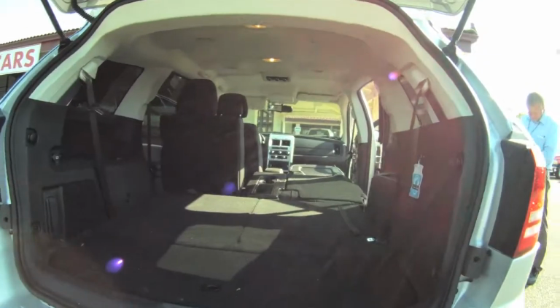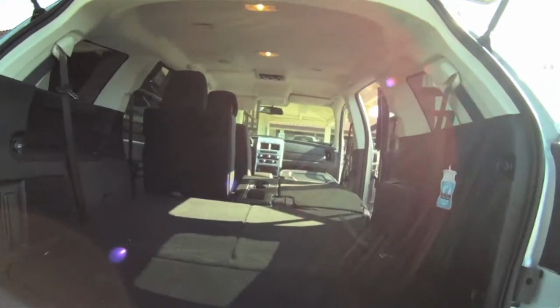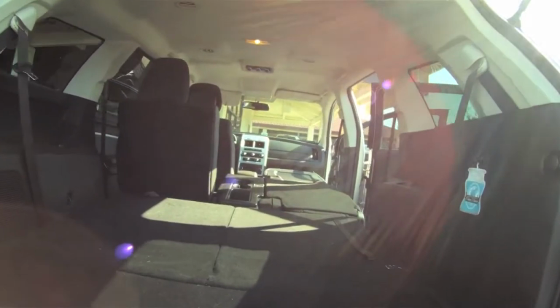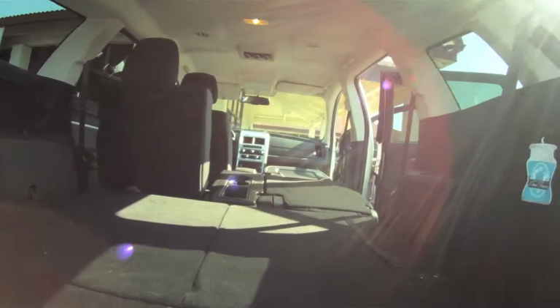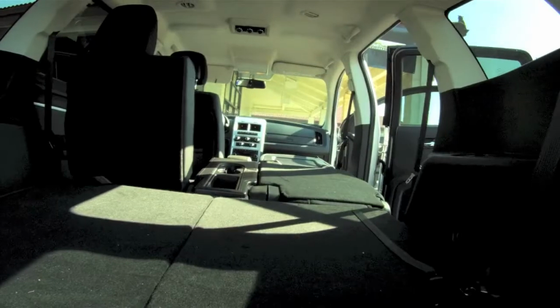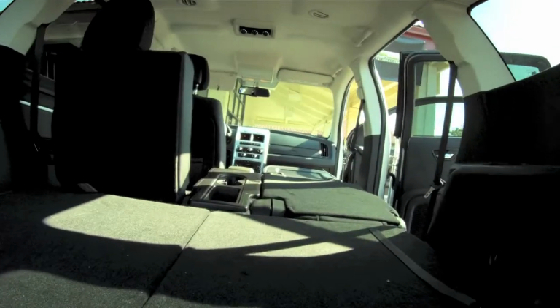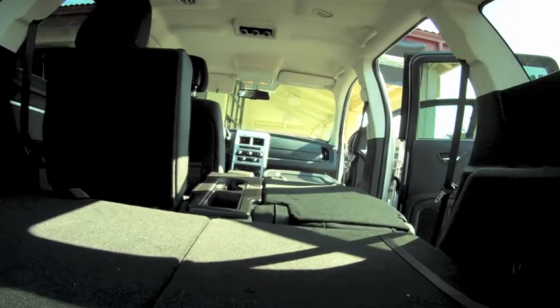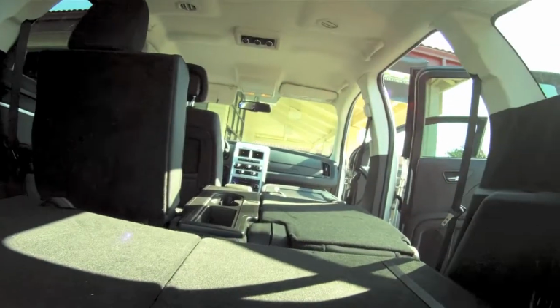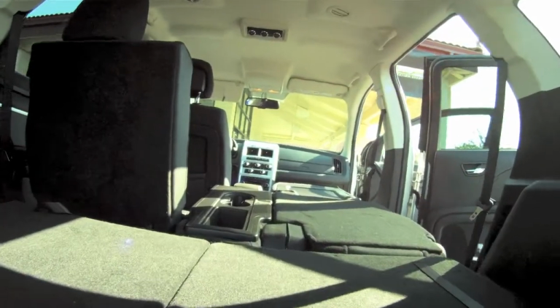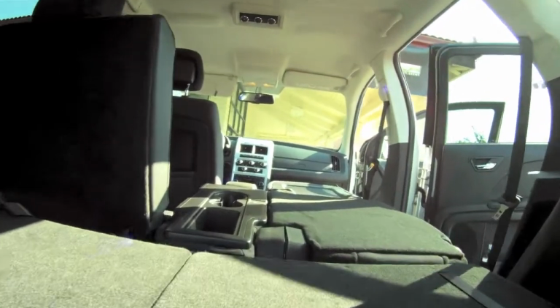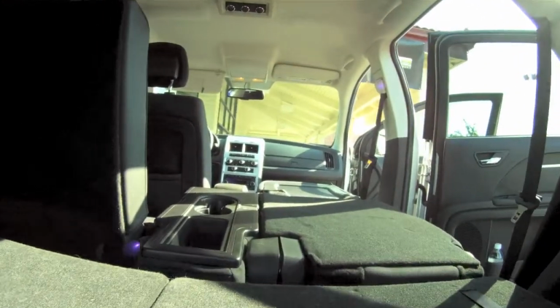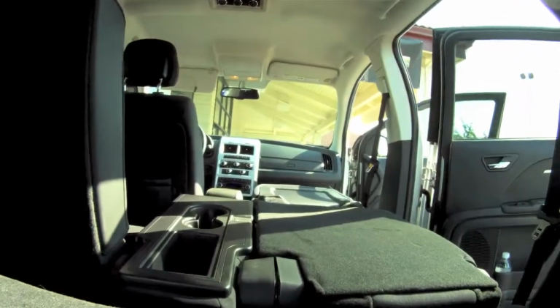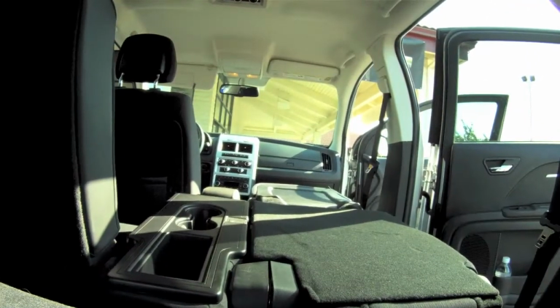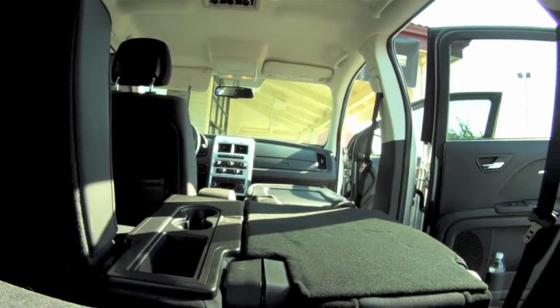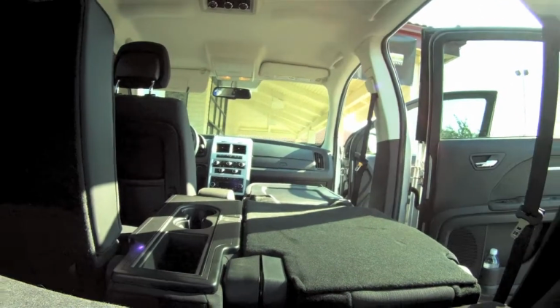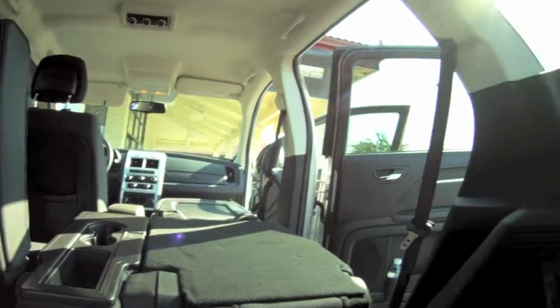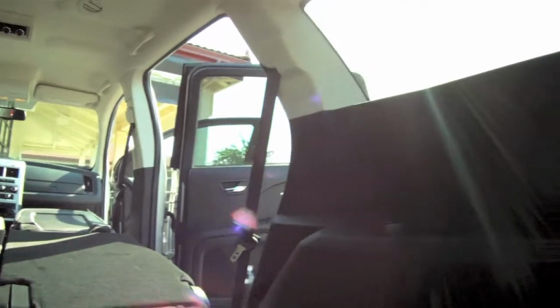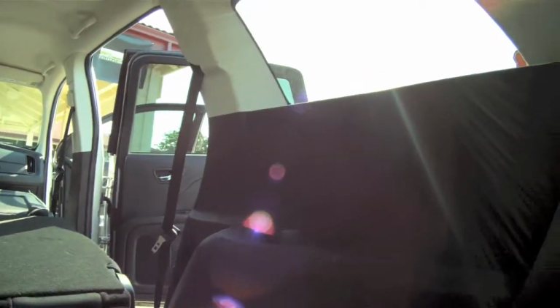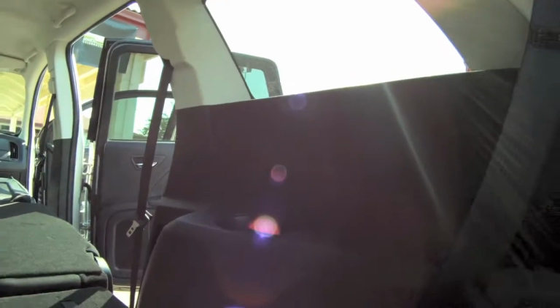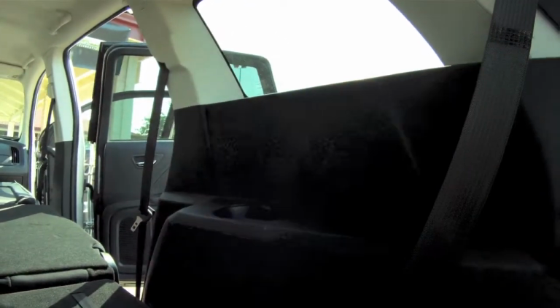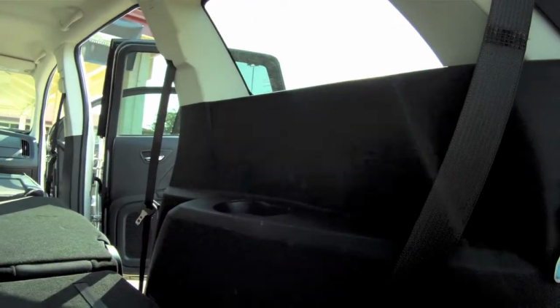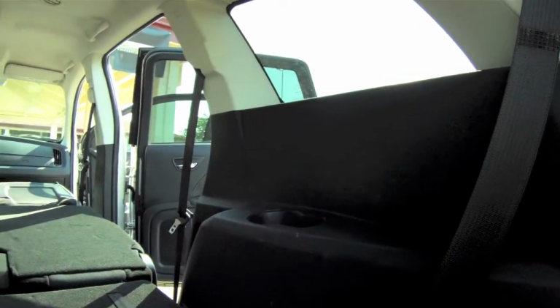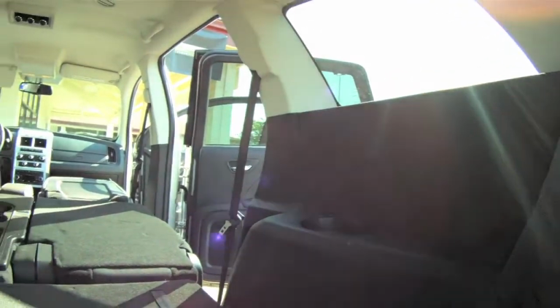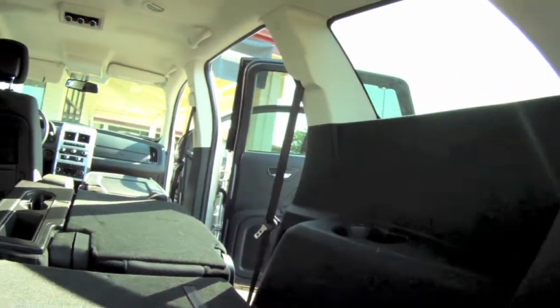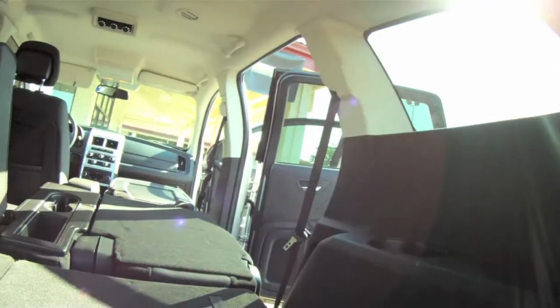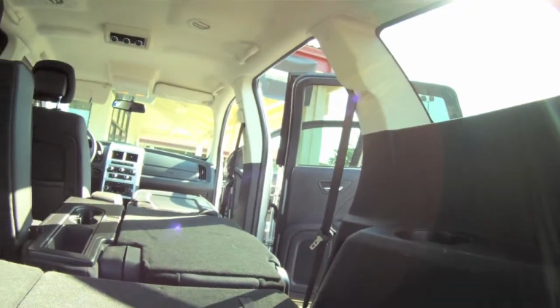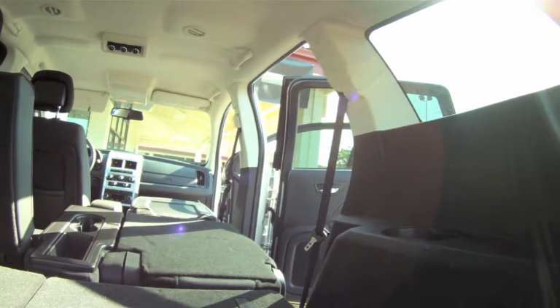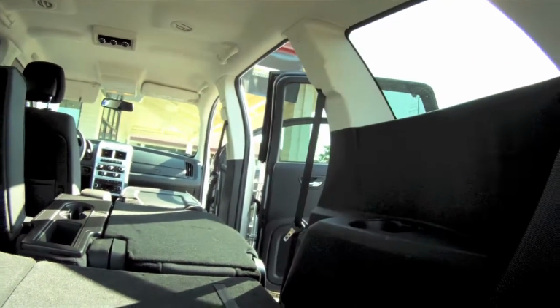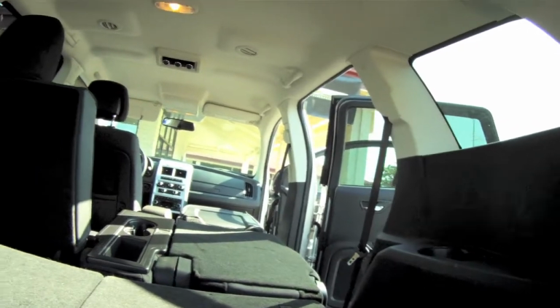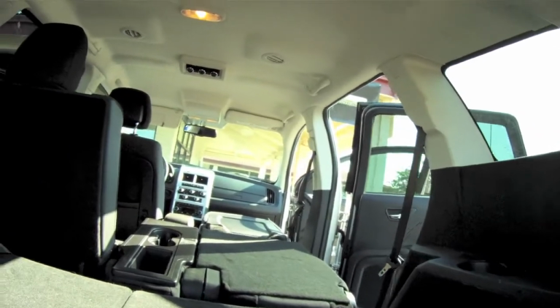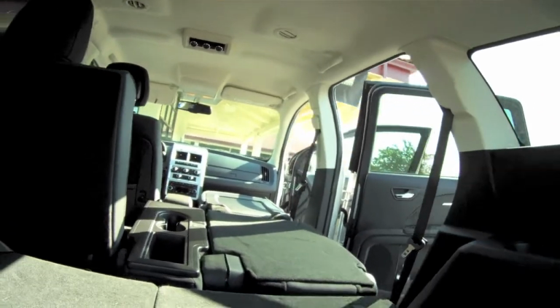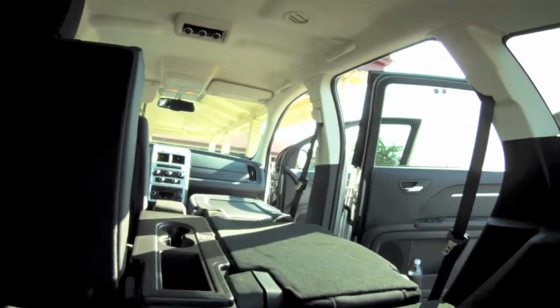That's terrific to have it all flat like that. And then each little area has drink holders — cup holders — so that's nice. And then also in the side compartment doors, so it's got lots of storage.